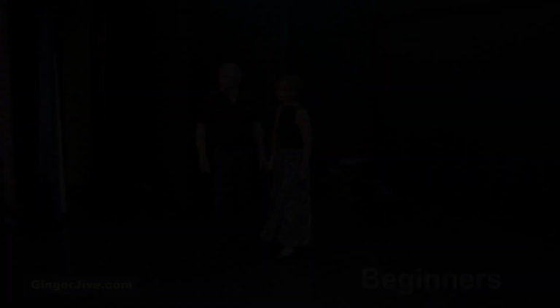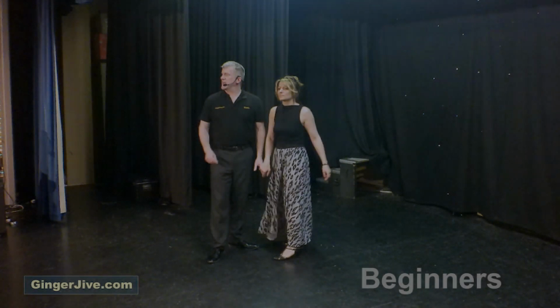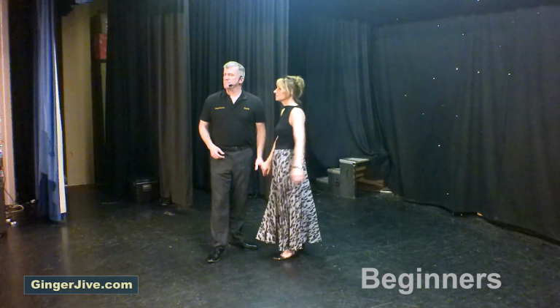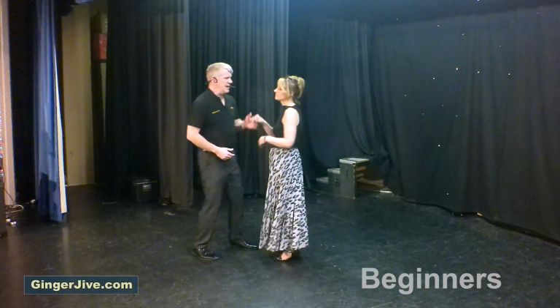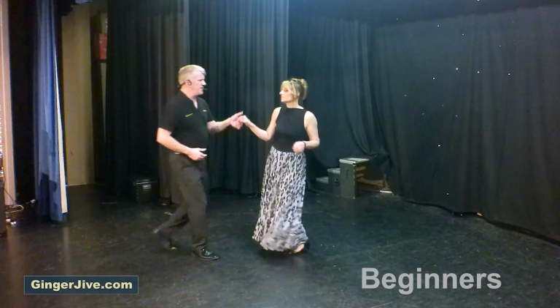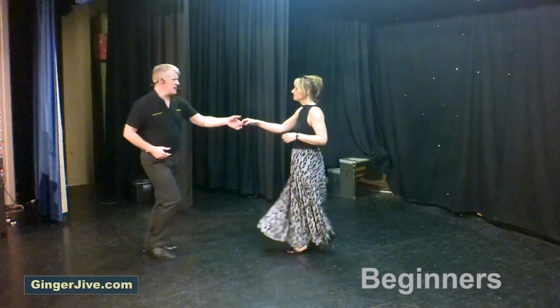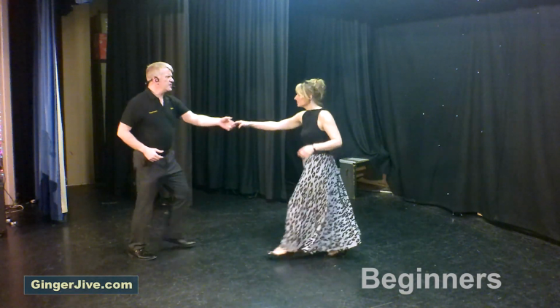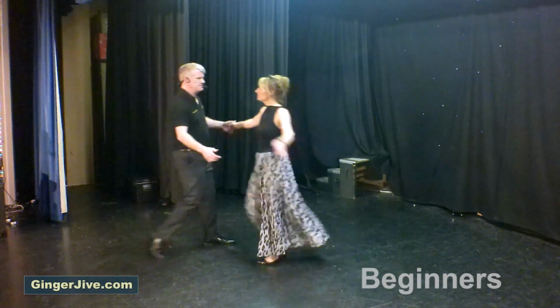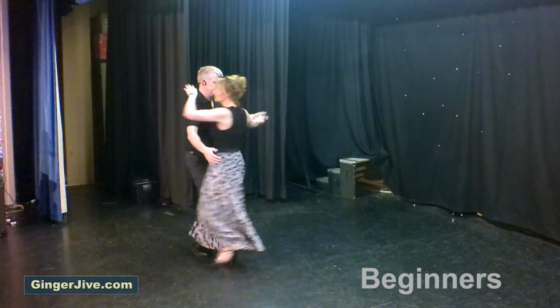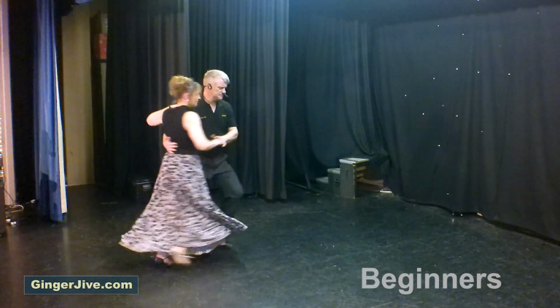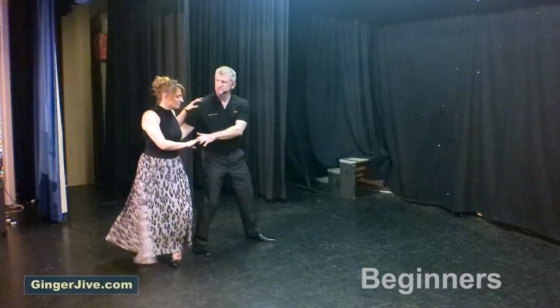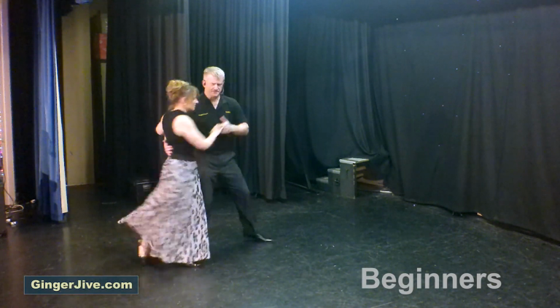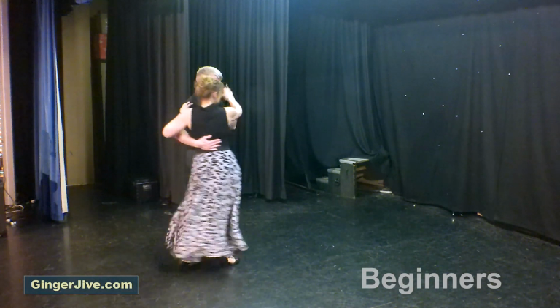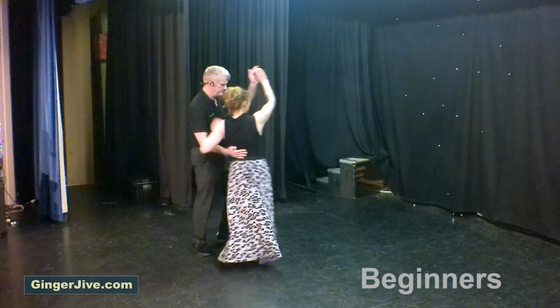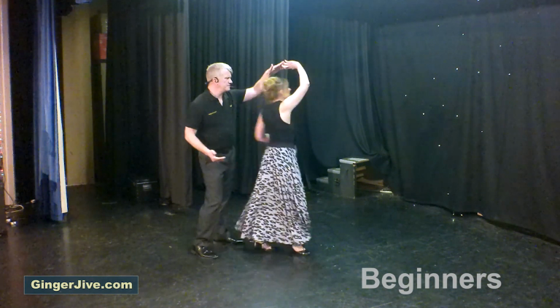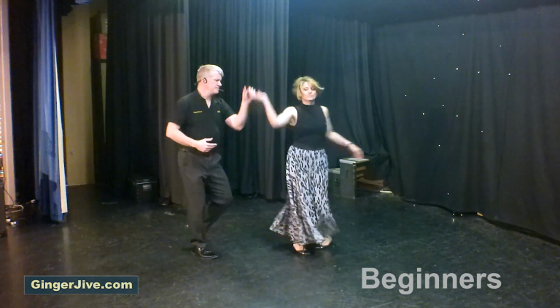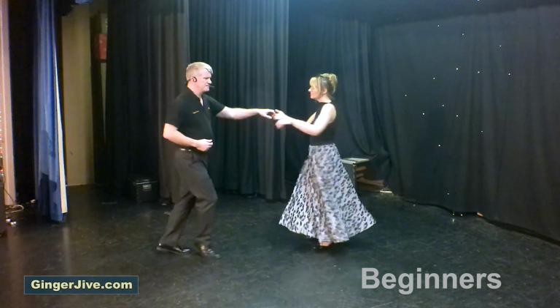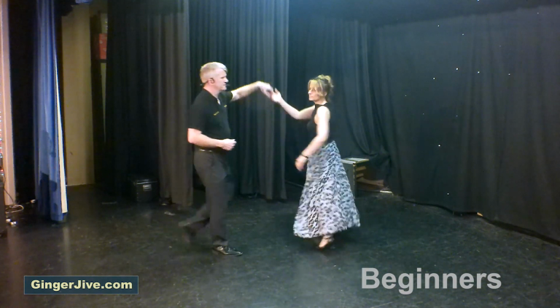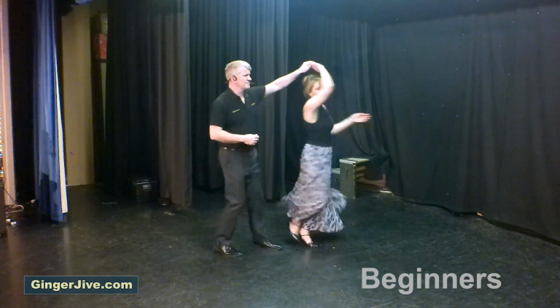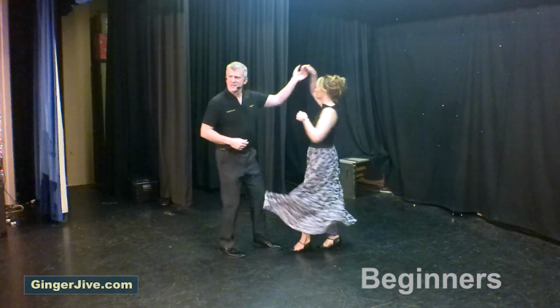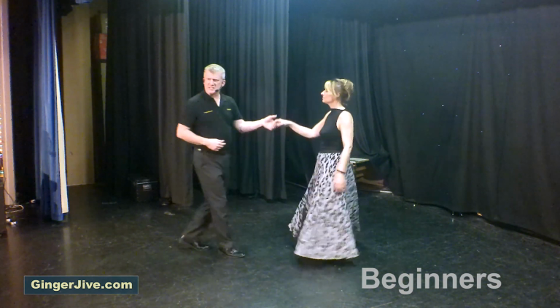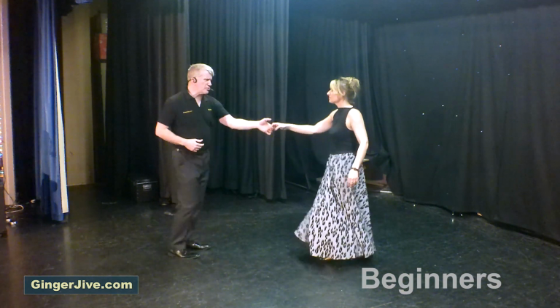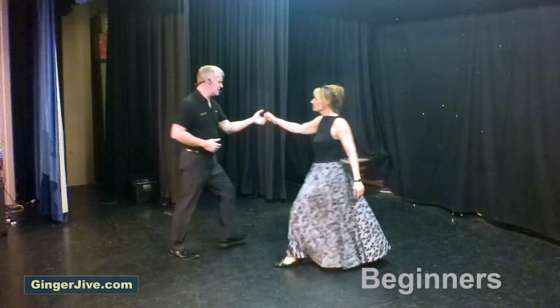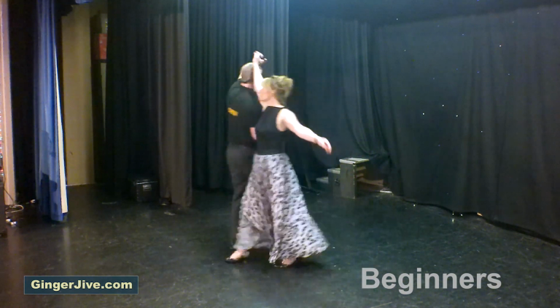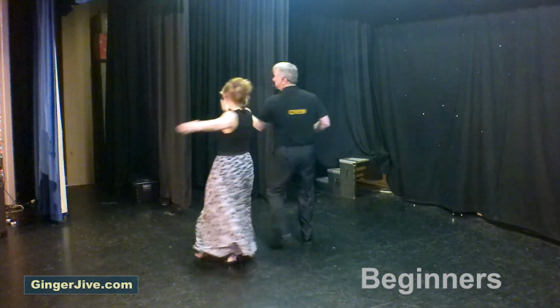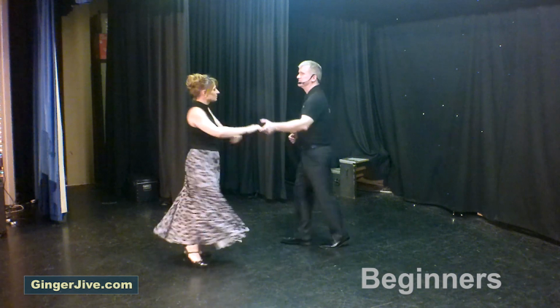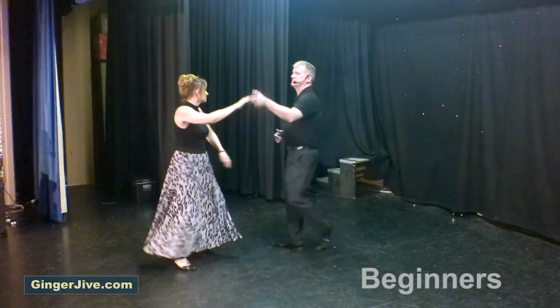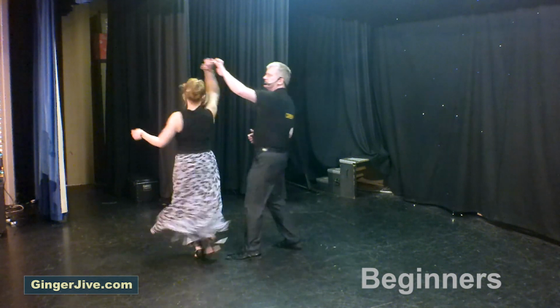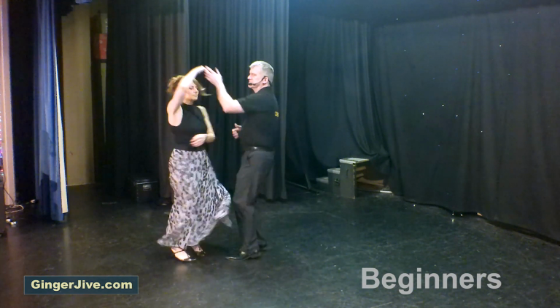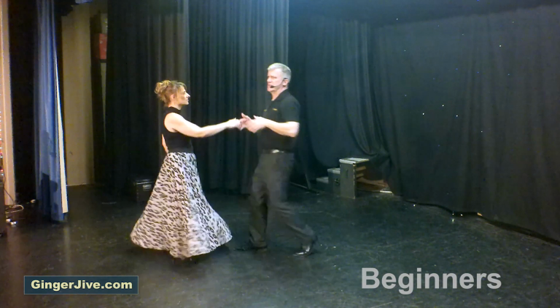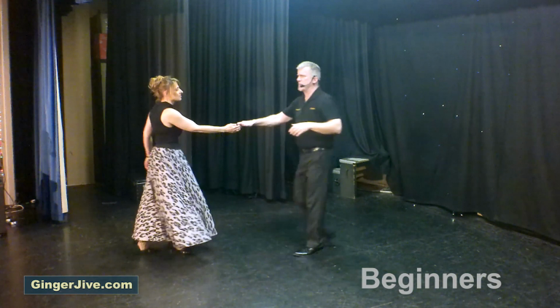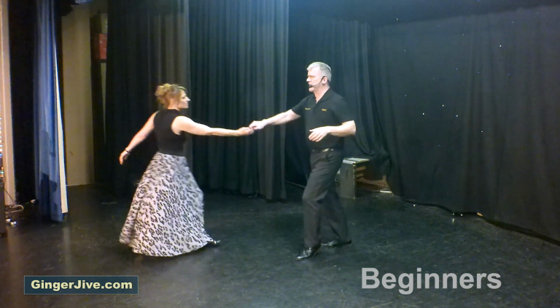Seven, eight, first move. Step across. Yo, yo, backslide.